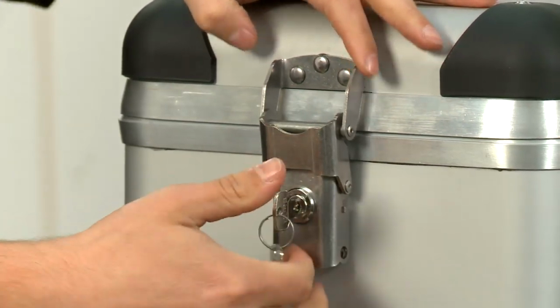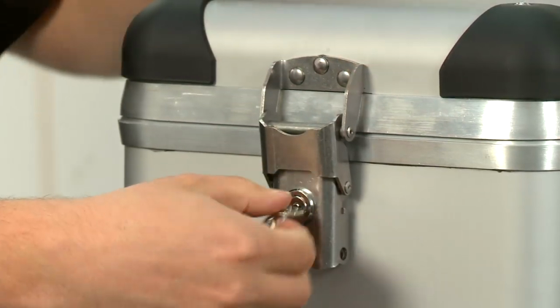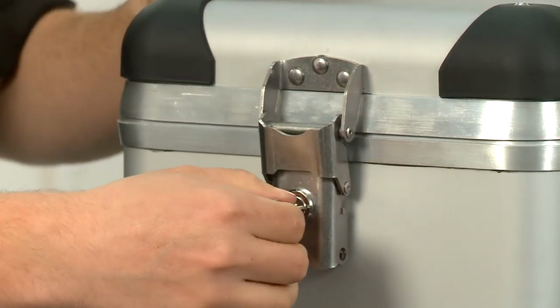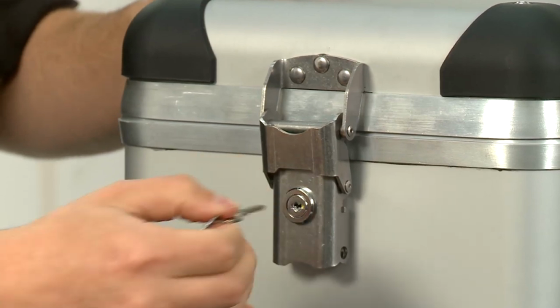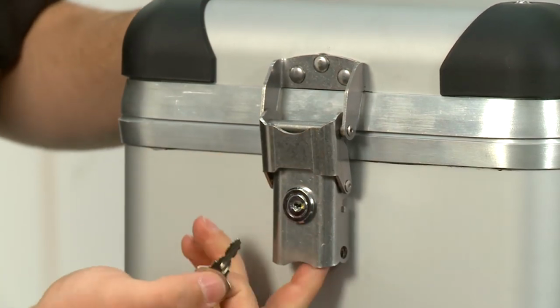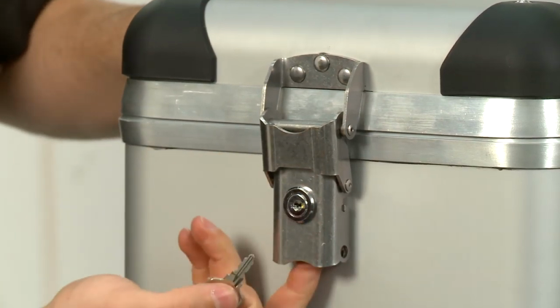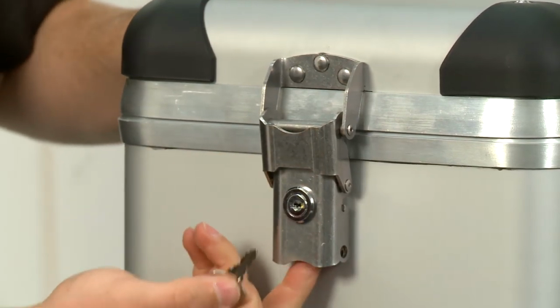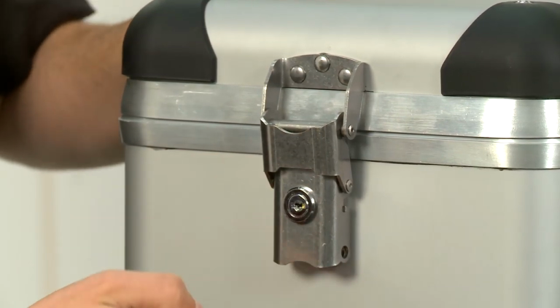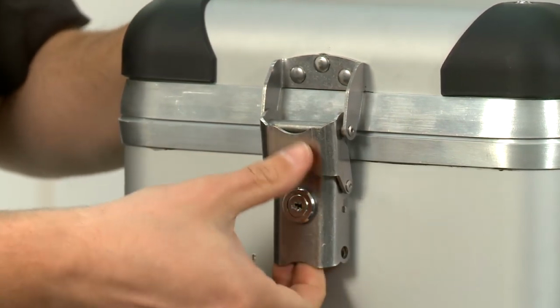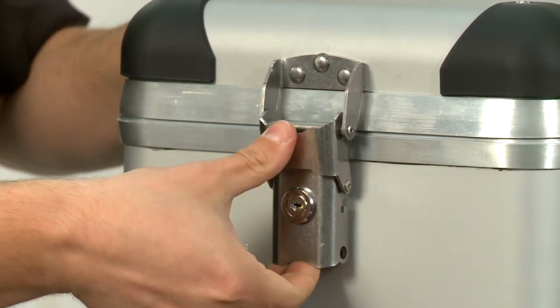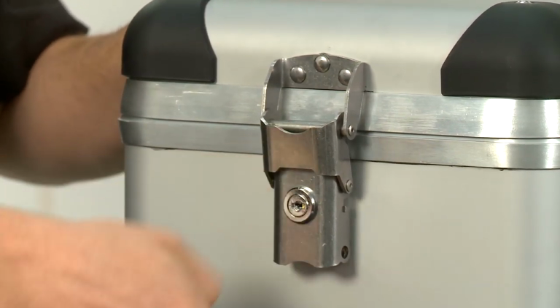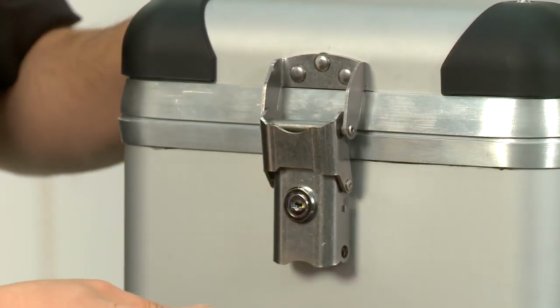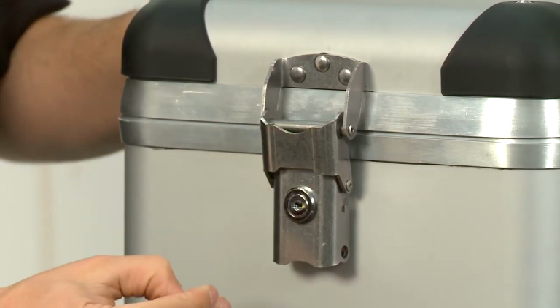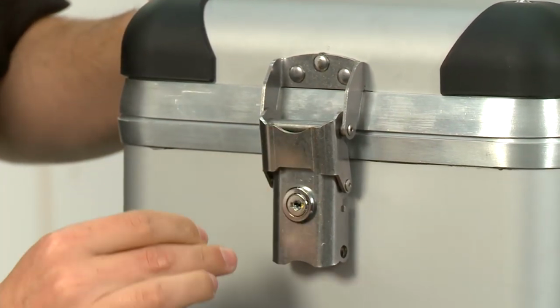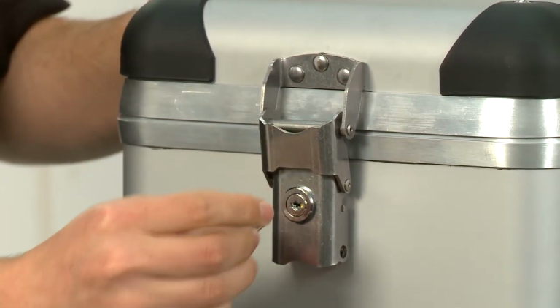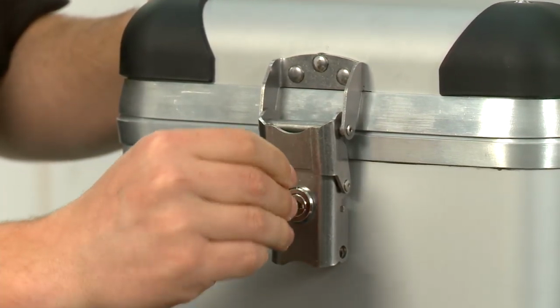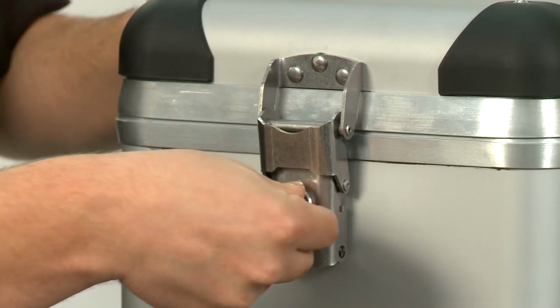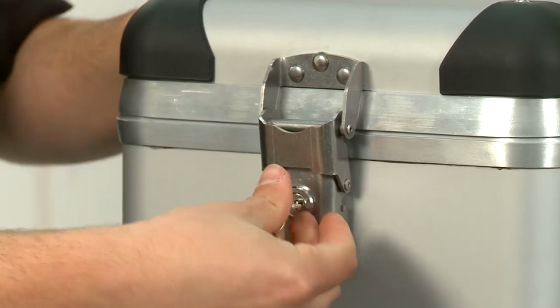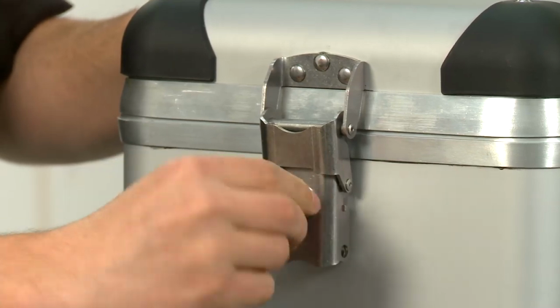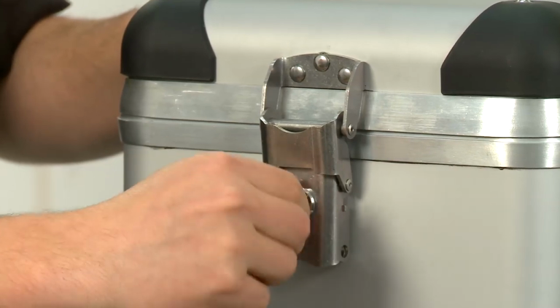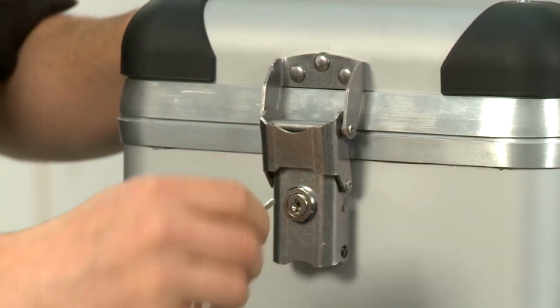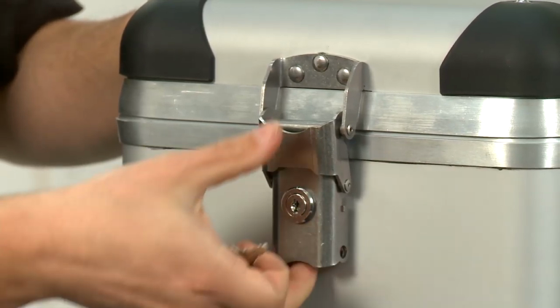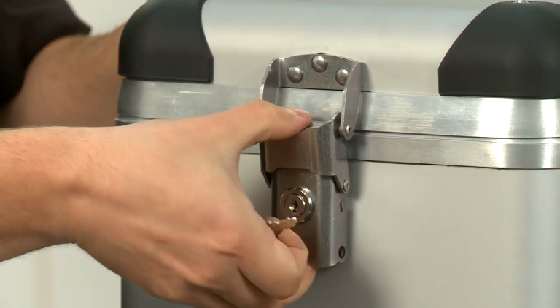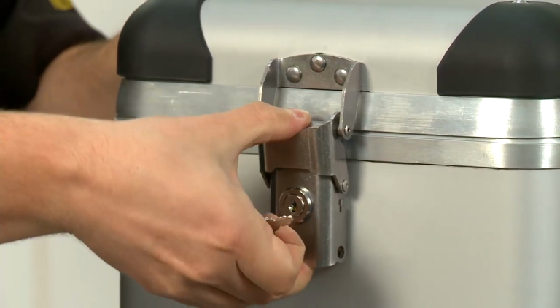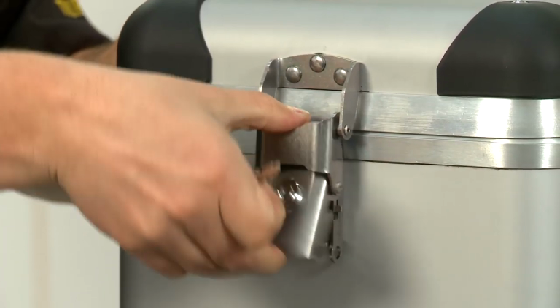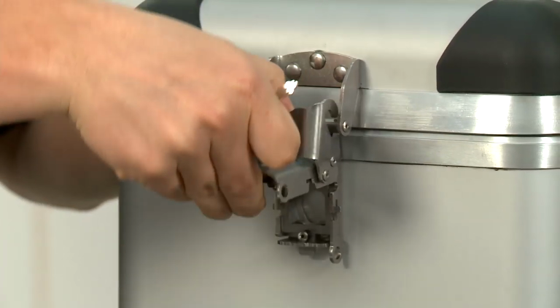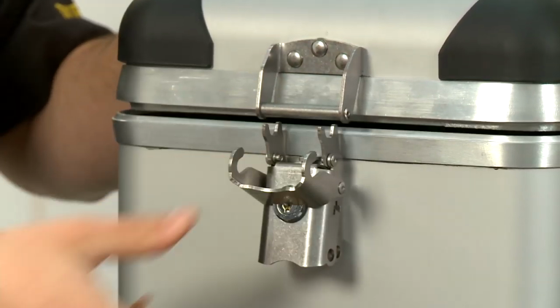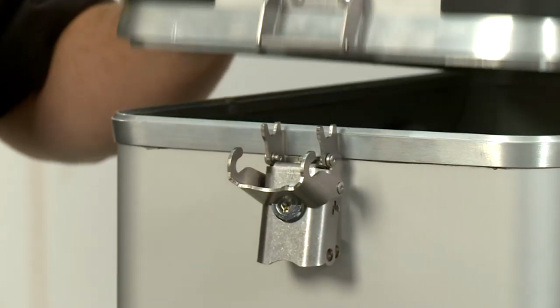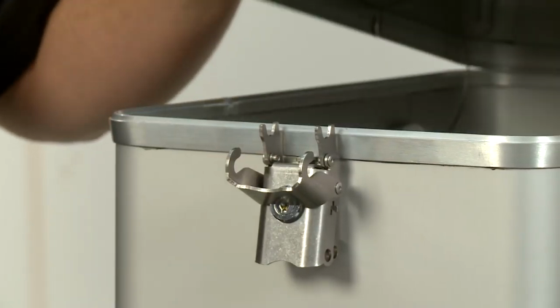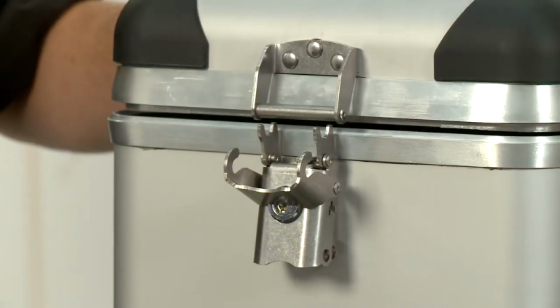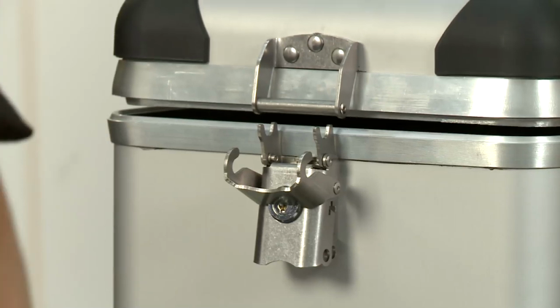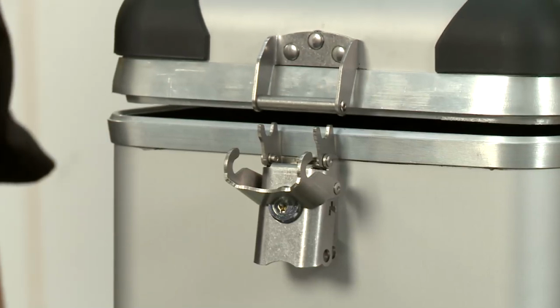Now your lock is ready to be used. That's it.